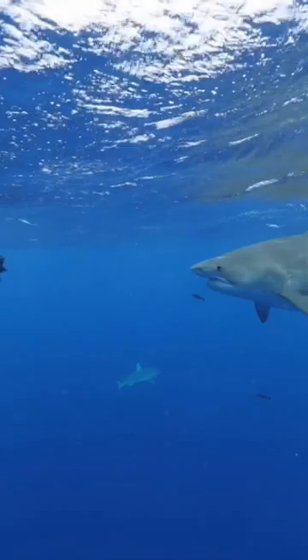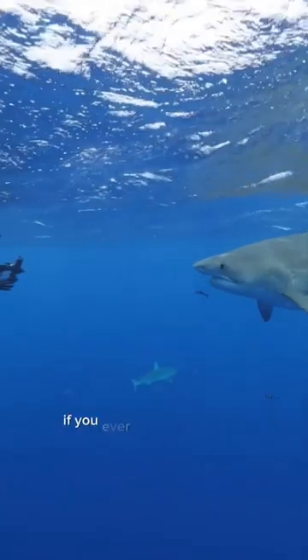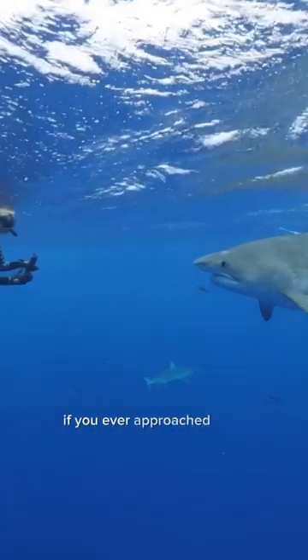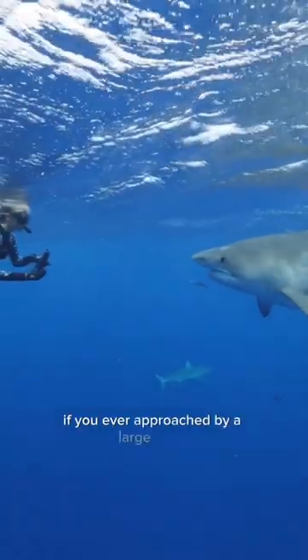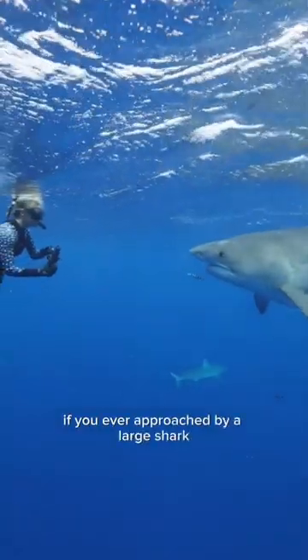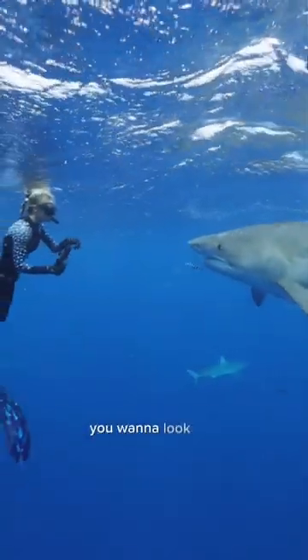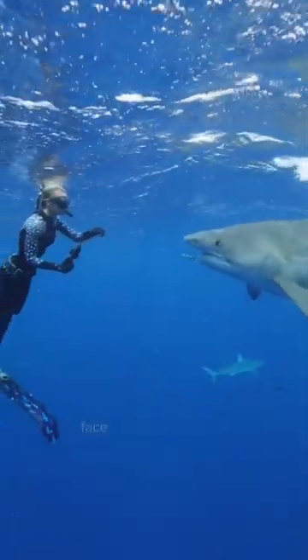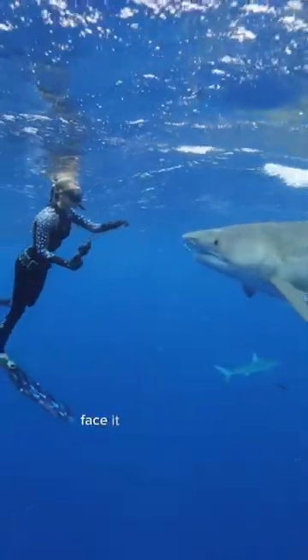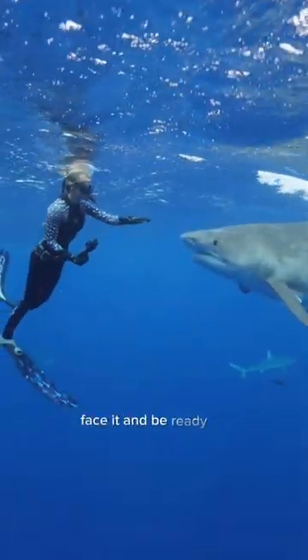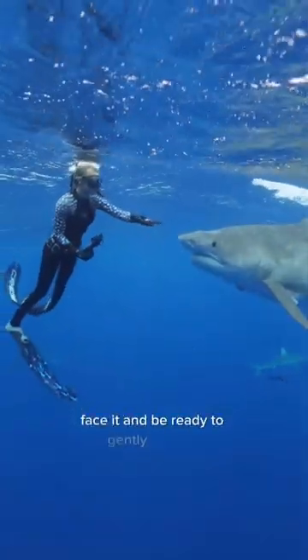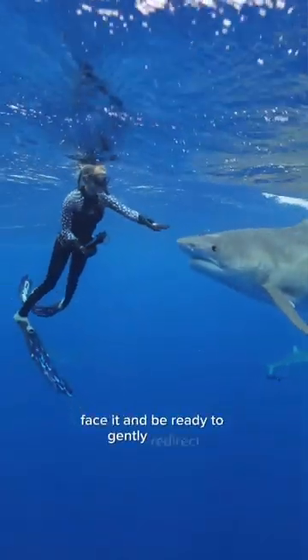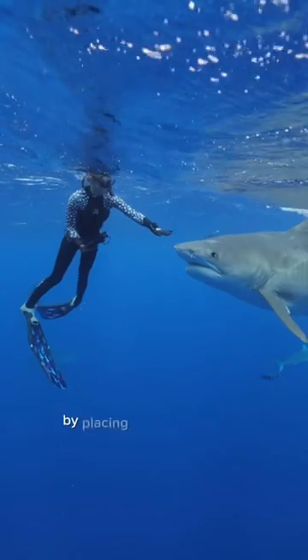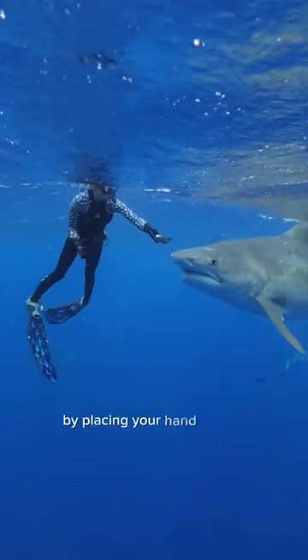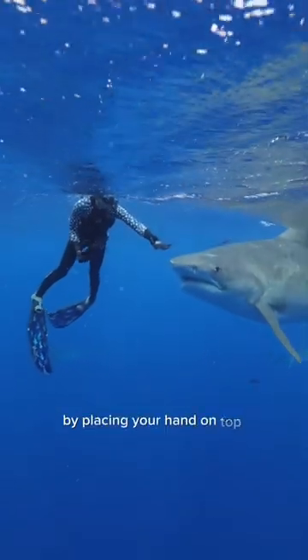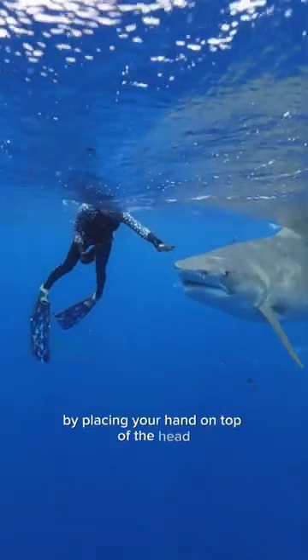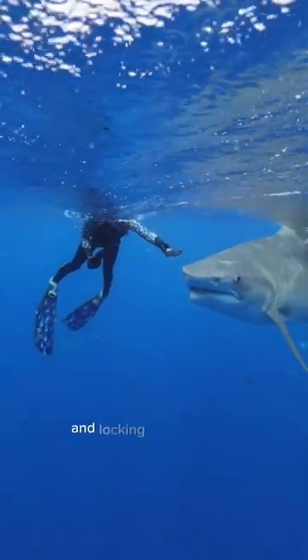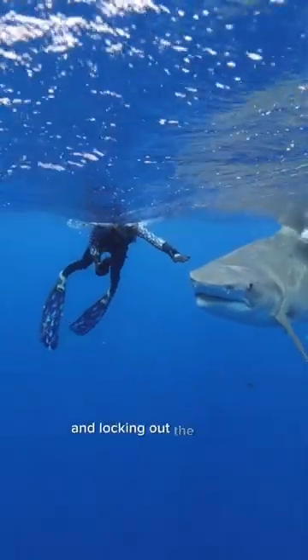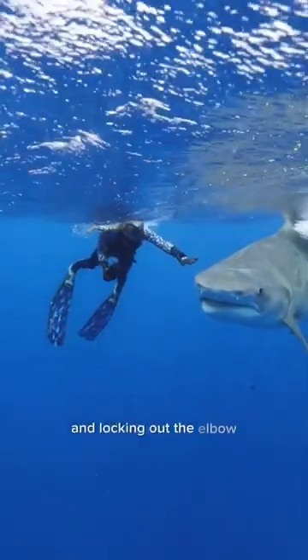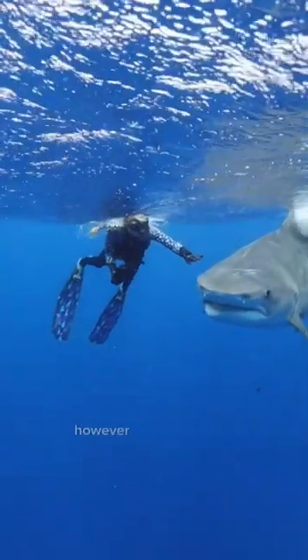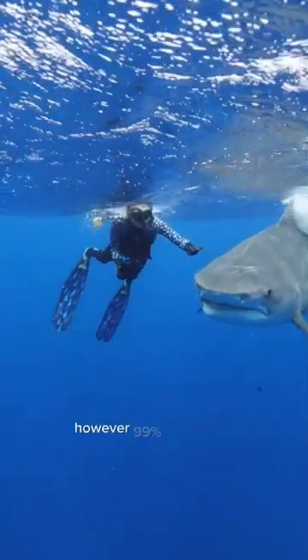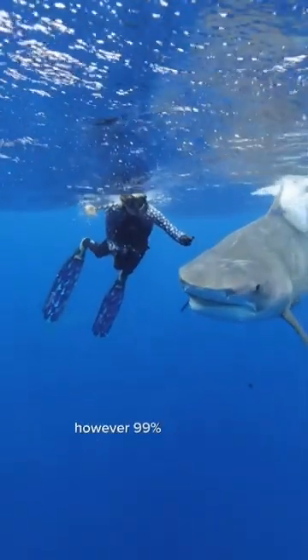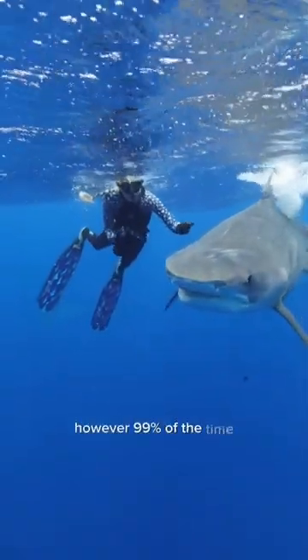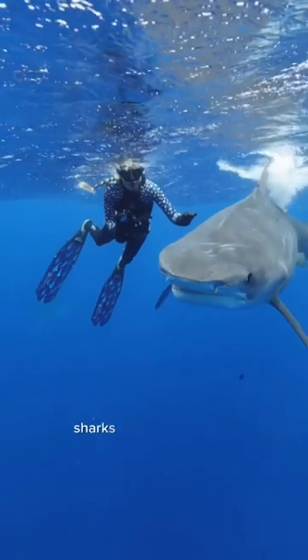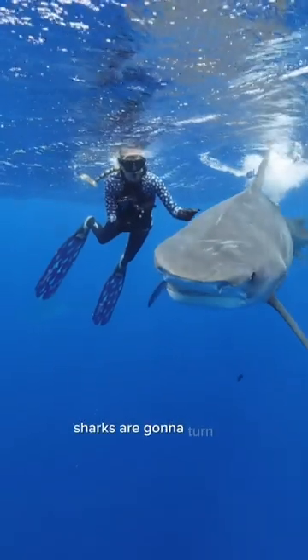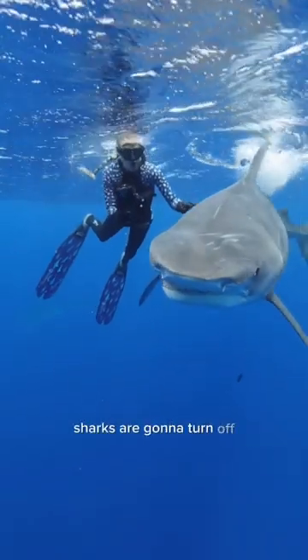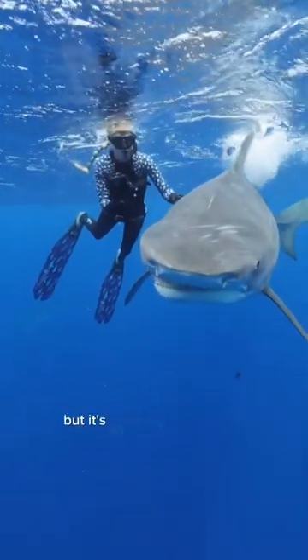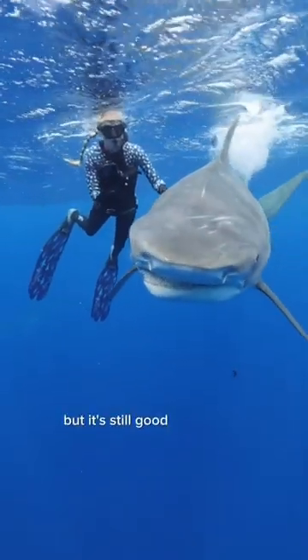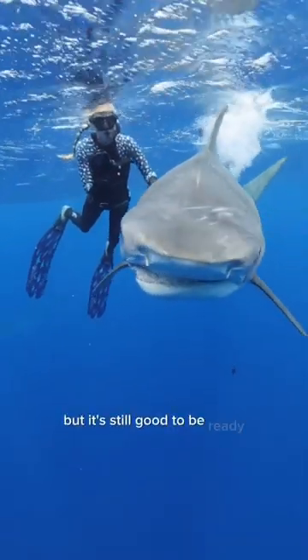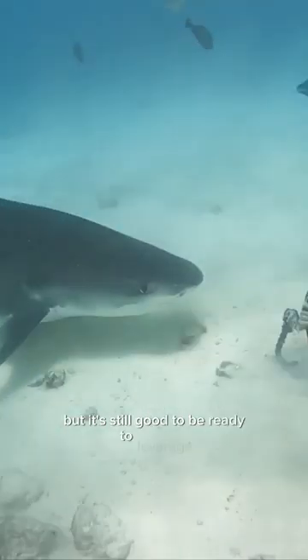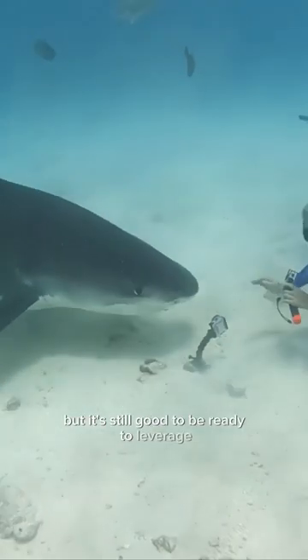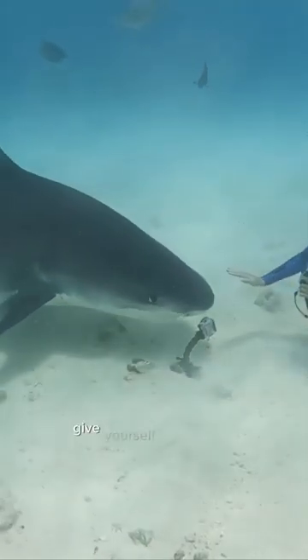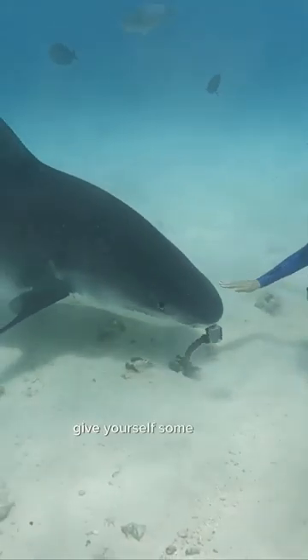If you're ever approached by a large shark, you want to look at it, face it, and be ready to gently redirect by placing your hand on top of the head and locking out the elbow. However, 99% of the time sharks are going to turn off, but it's still good to be ready to leverage and give yourself some space.